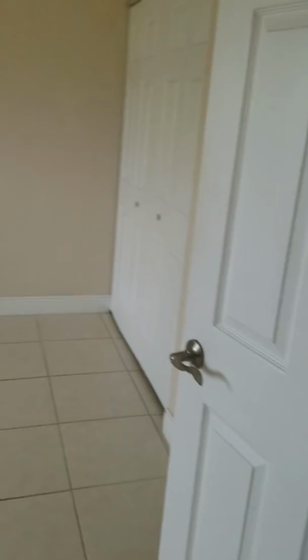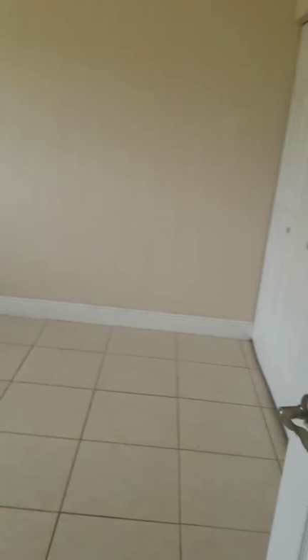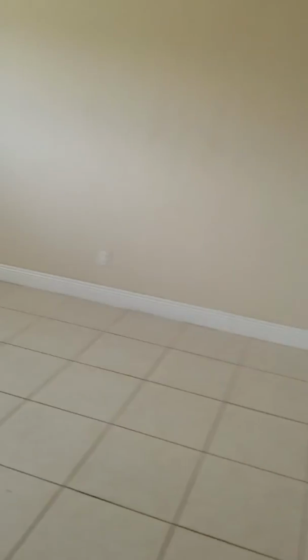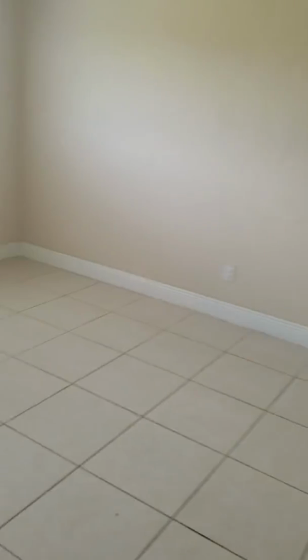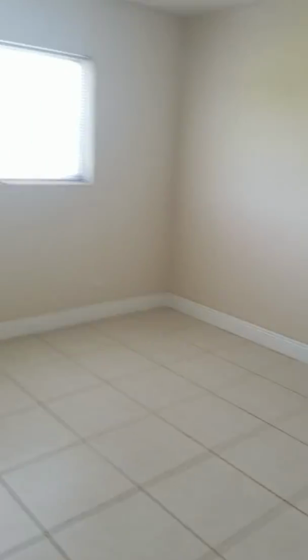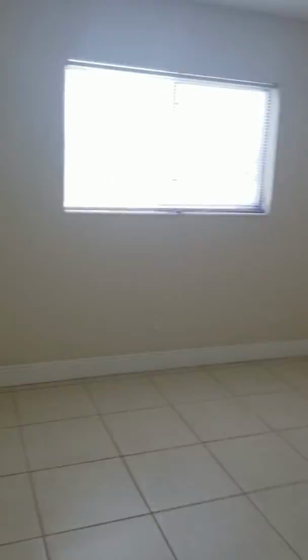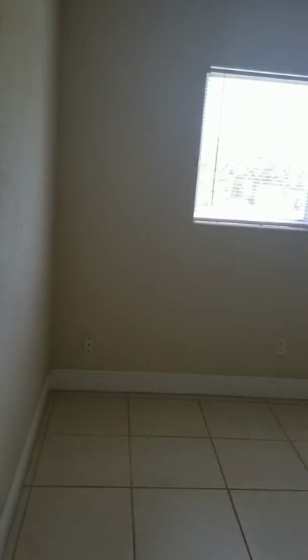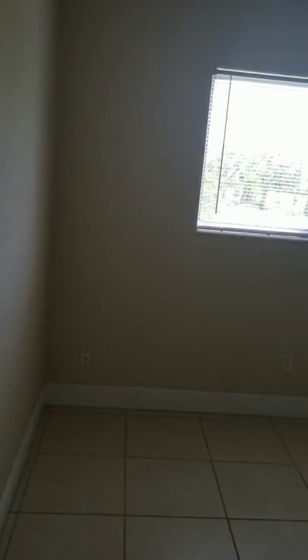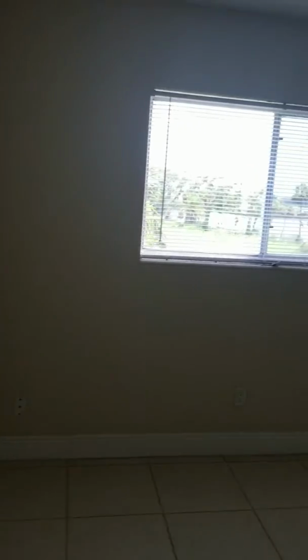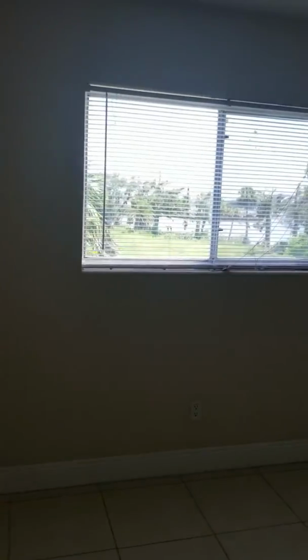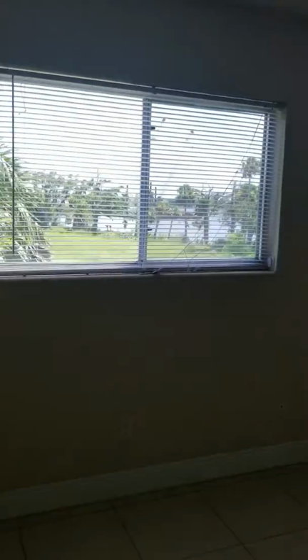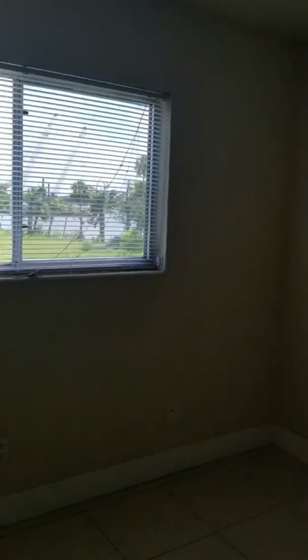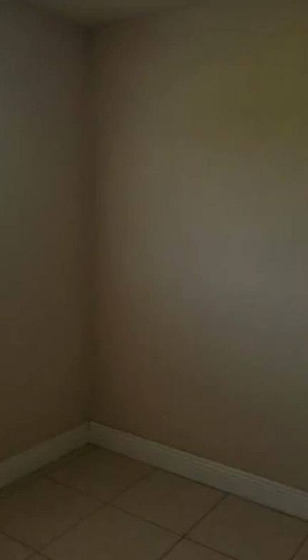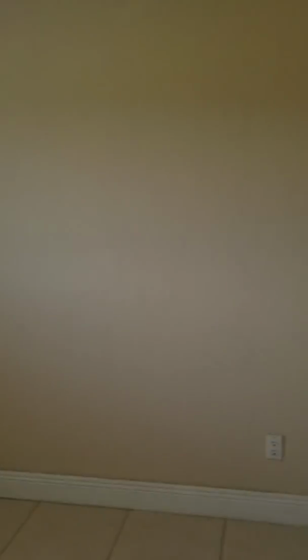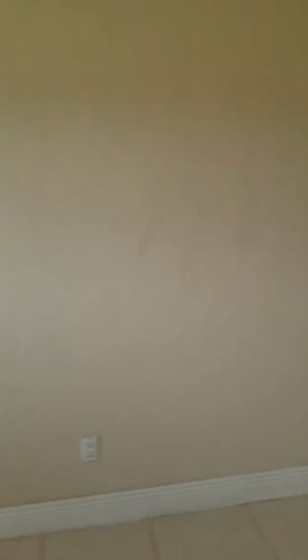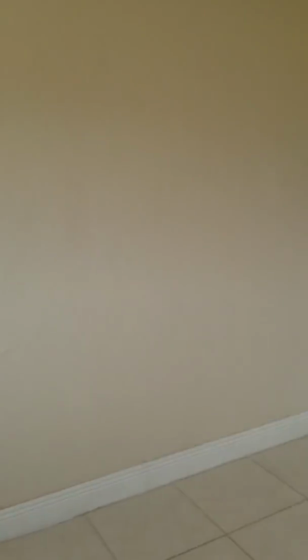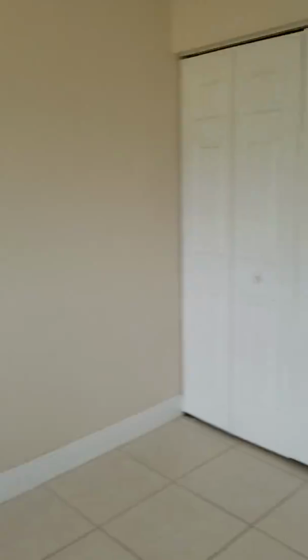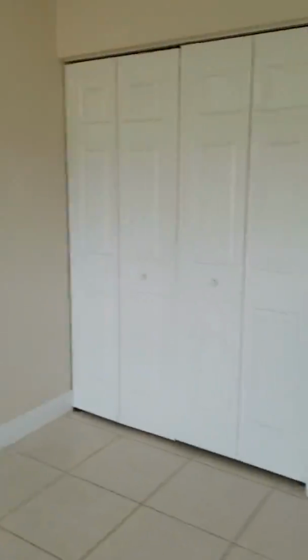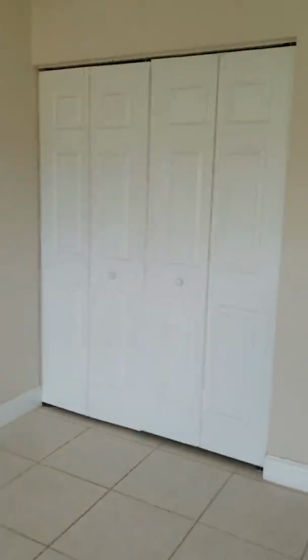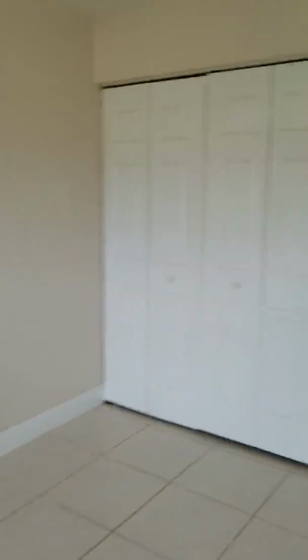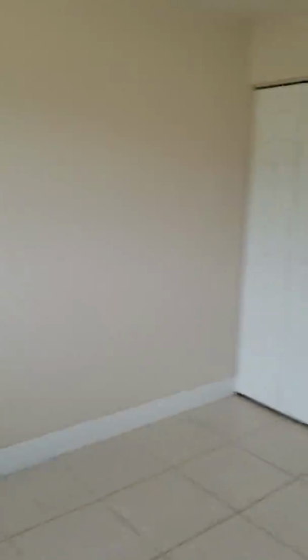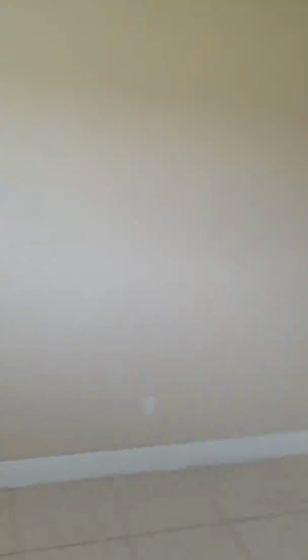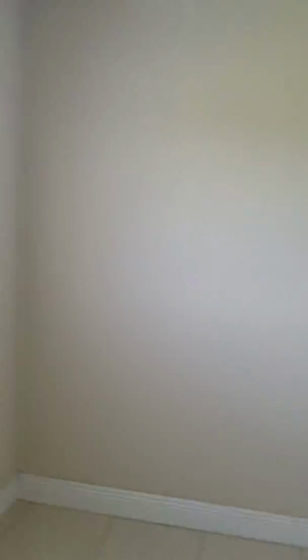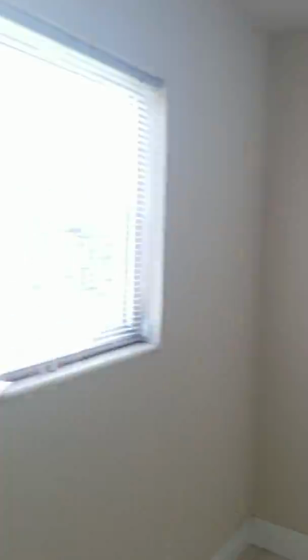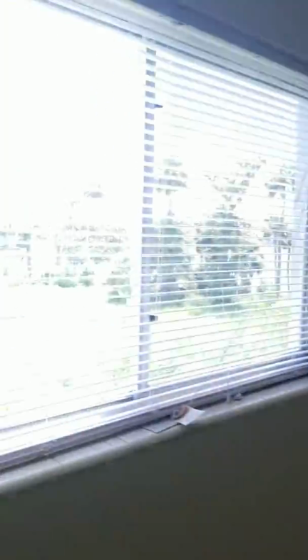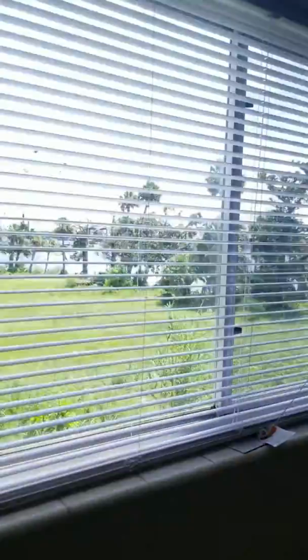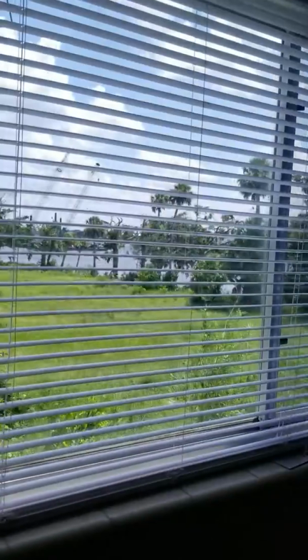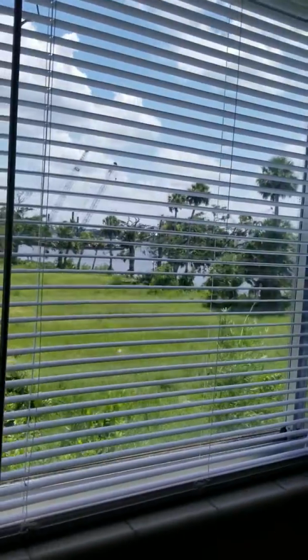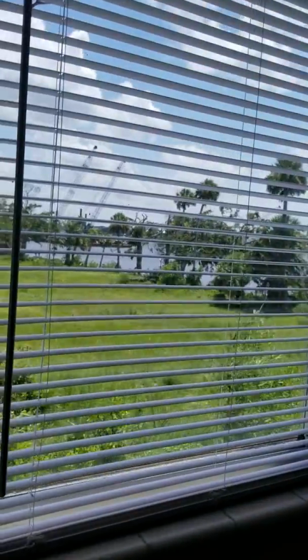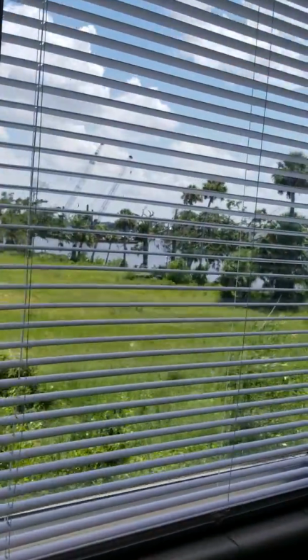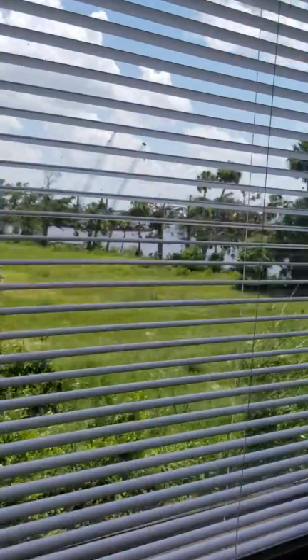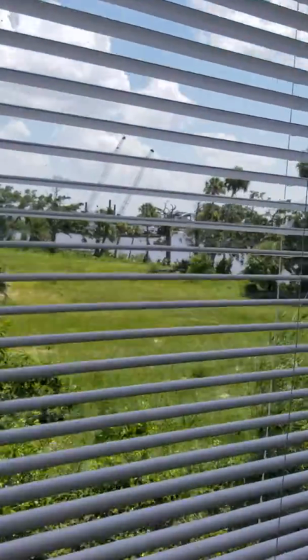And the second bedroom, equally as large. Water view from the bedrooms.